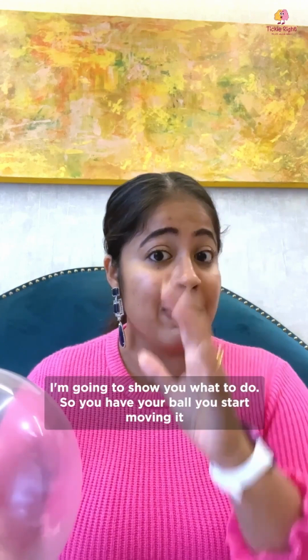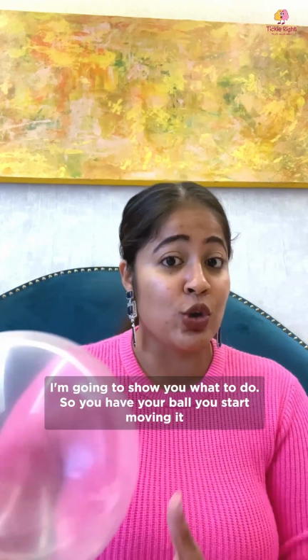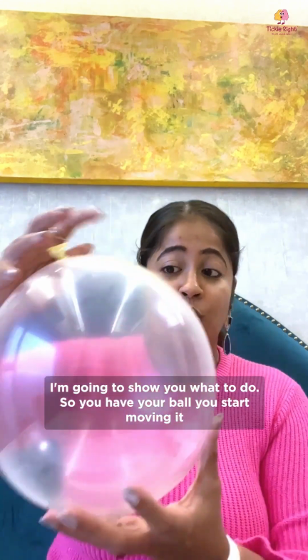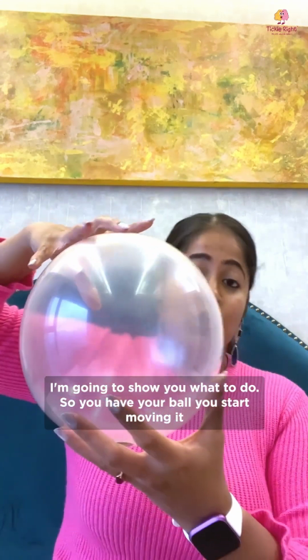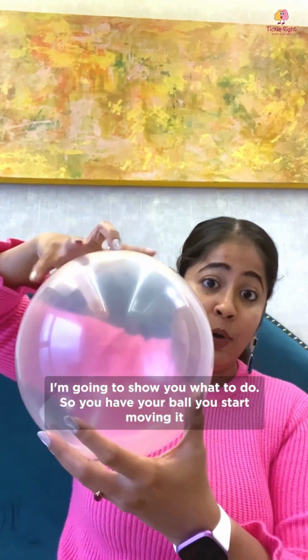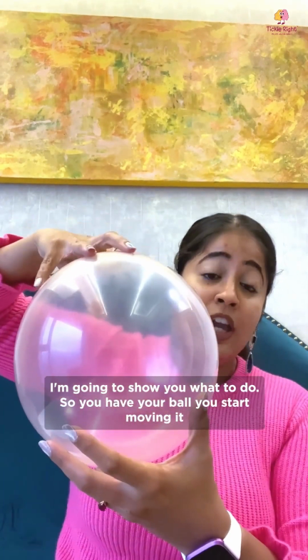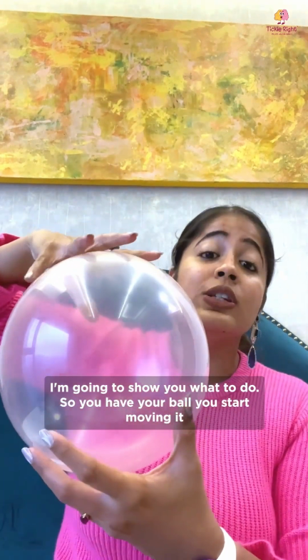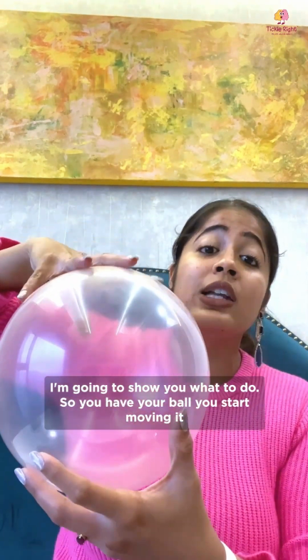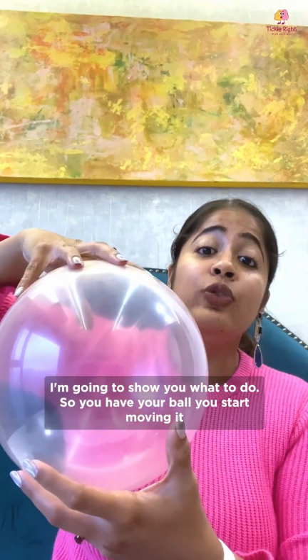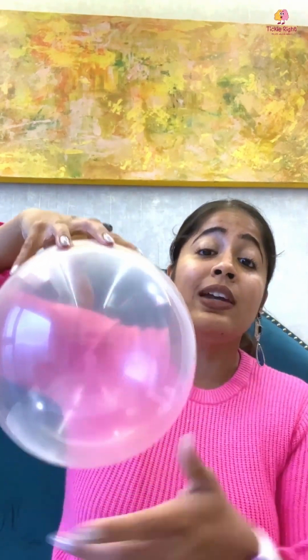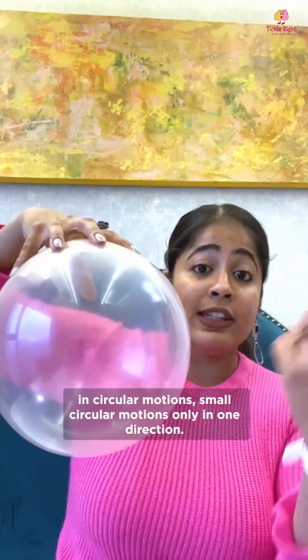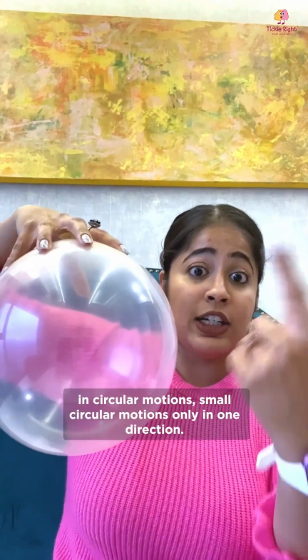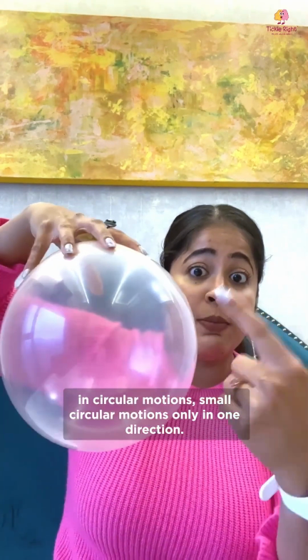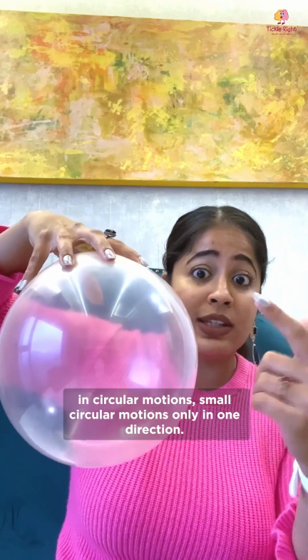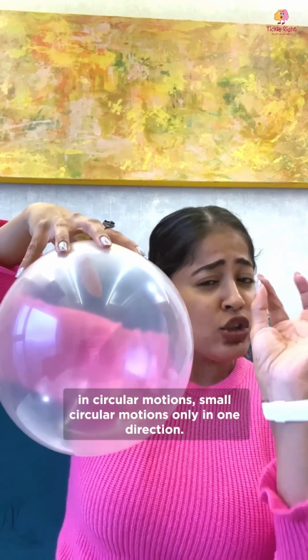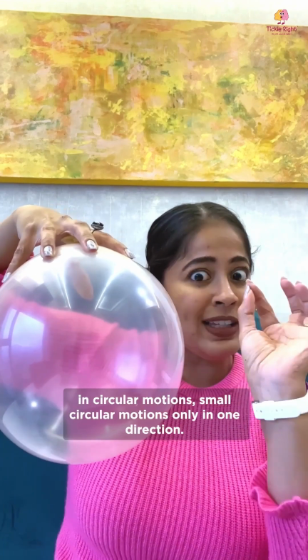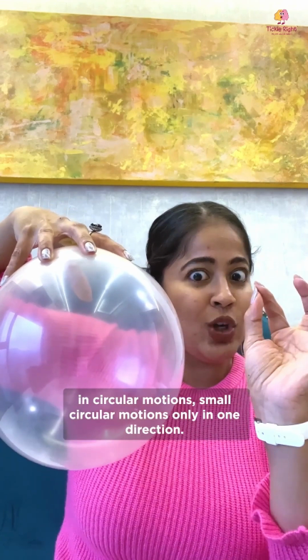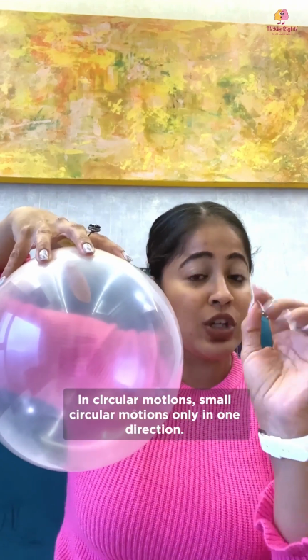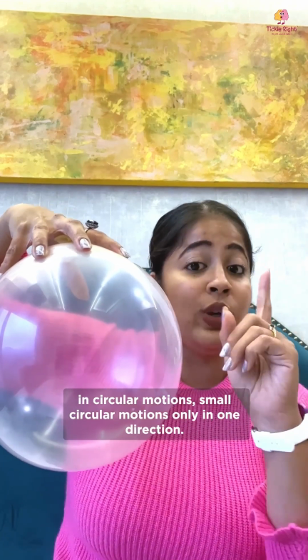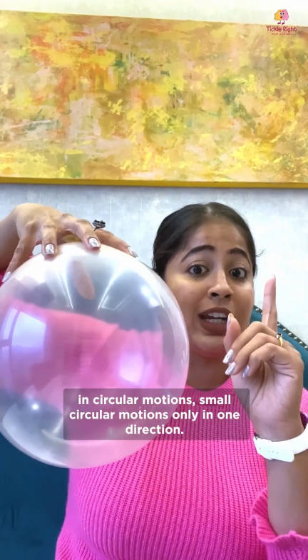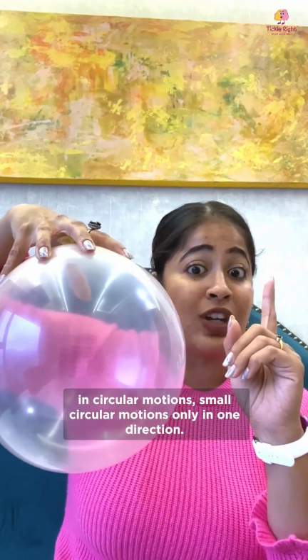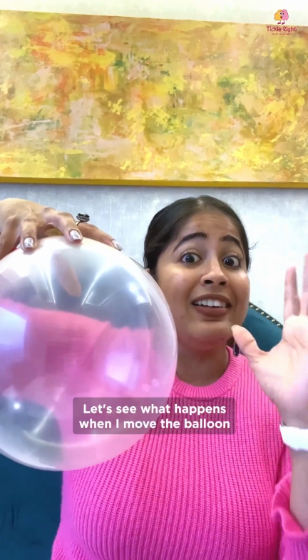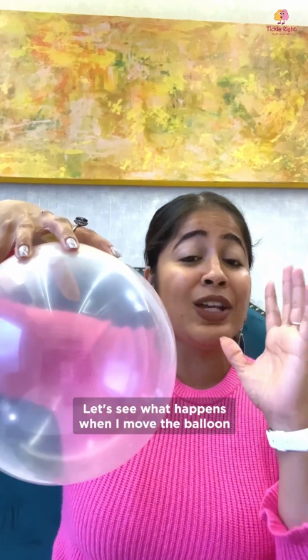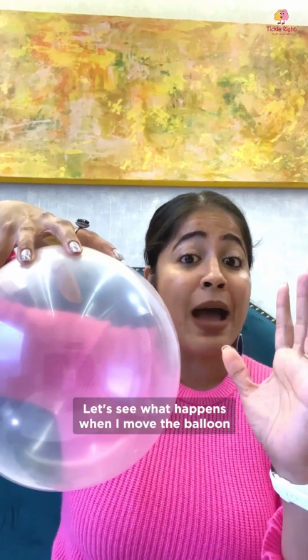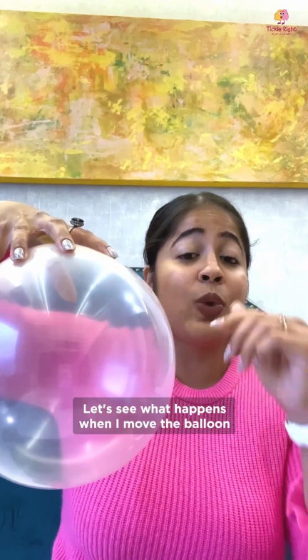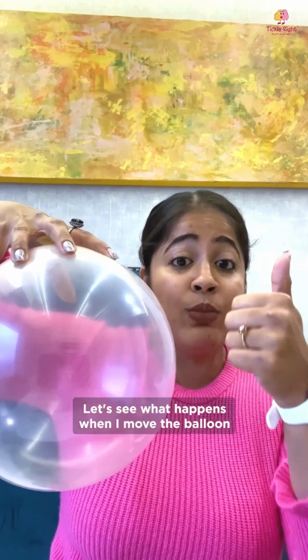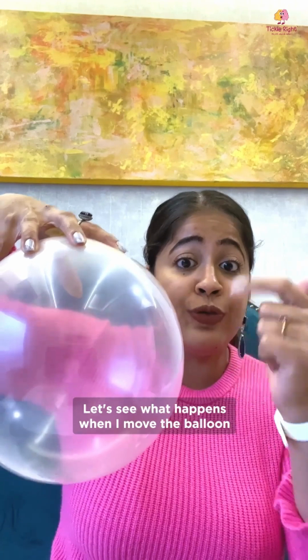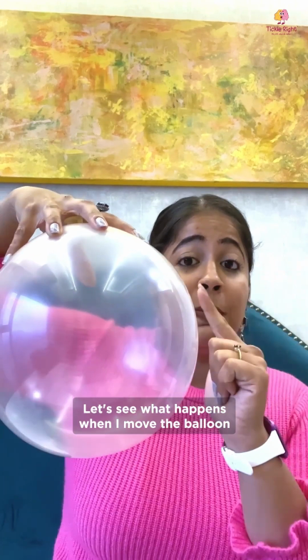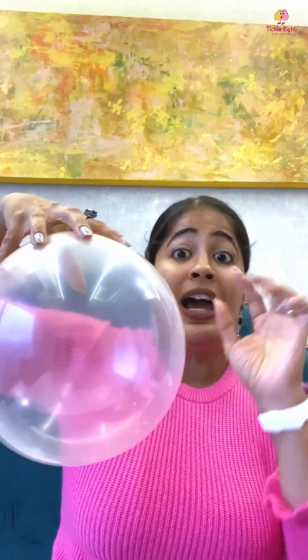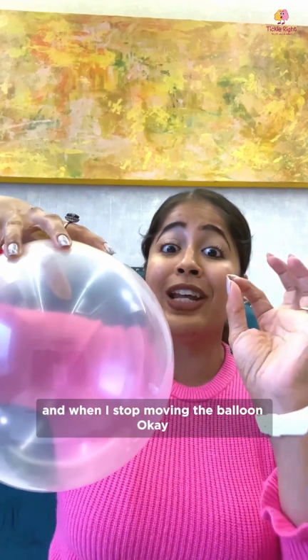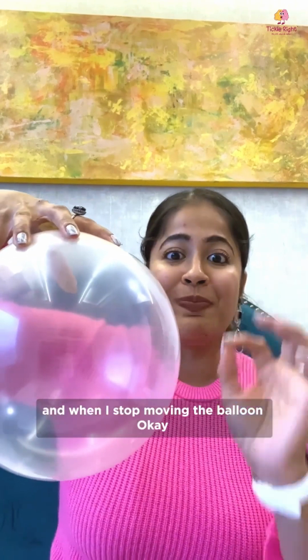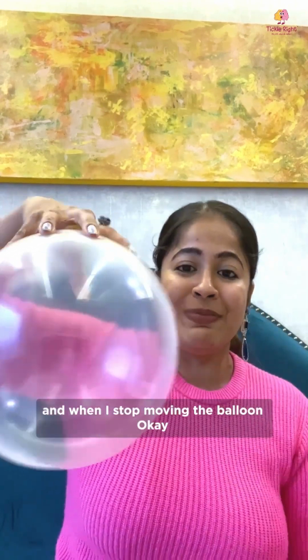I'm going to show you what to do. You have your balloon, you start moving it in circular motions — small circular motions, only in one direction. Let's see what happens when I move the balloon and when I stop moving the balloon.